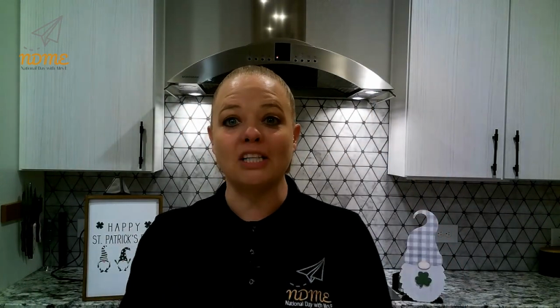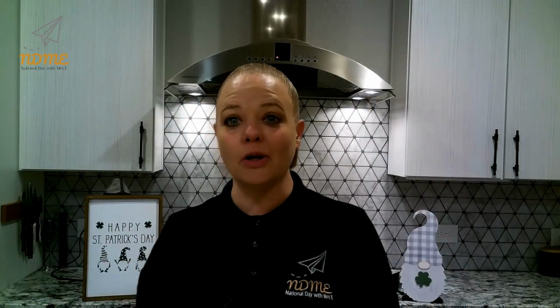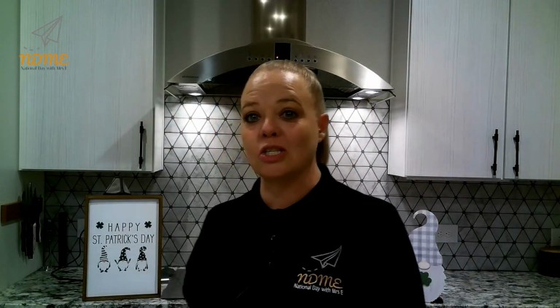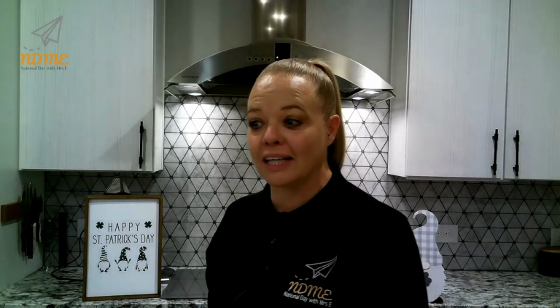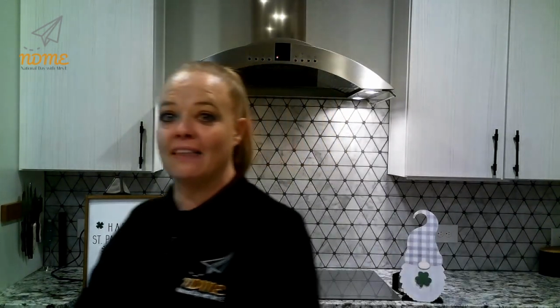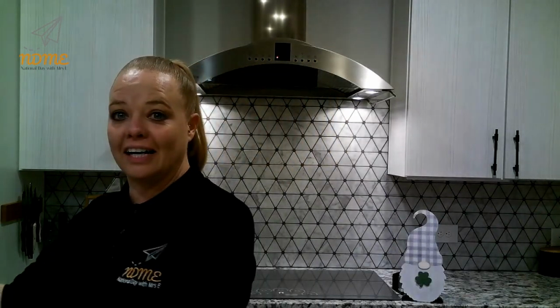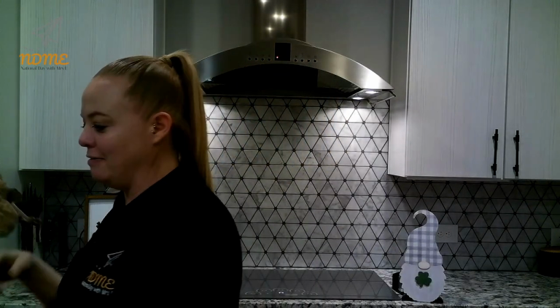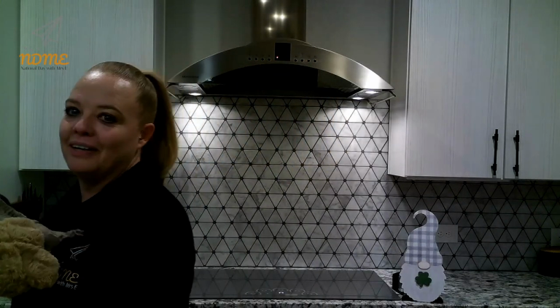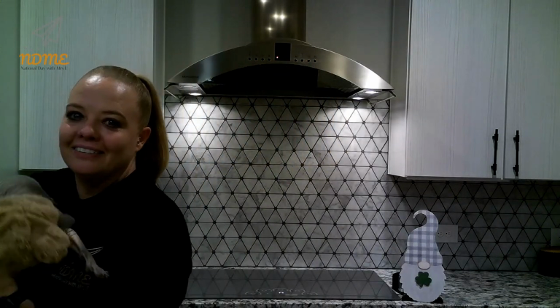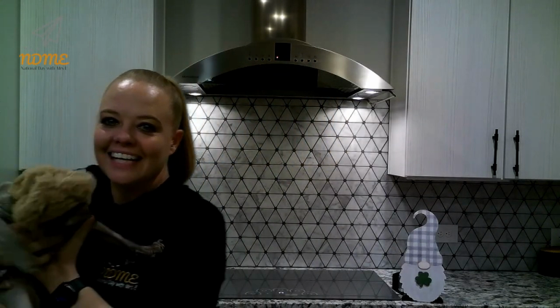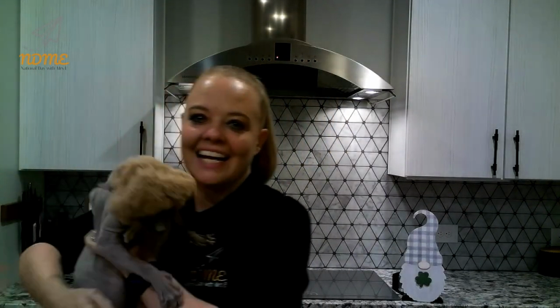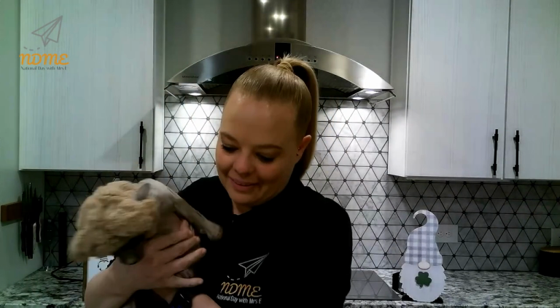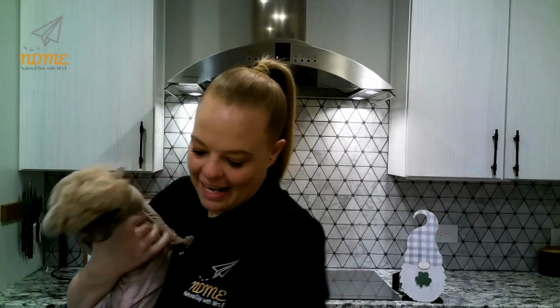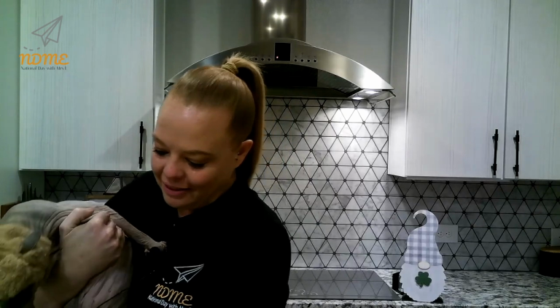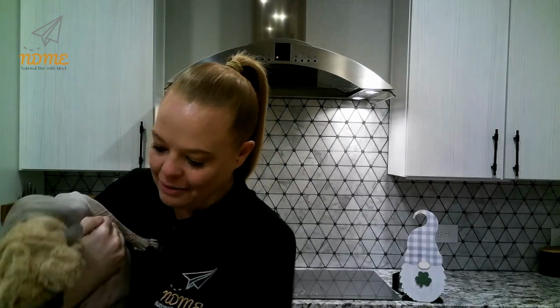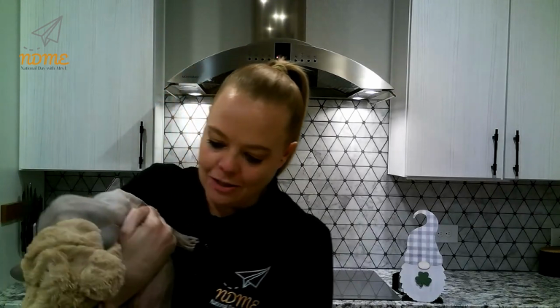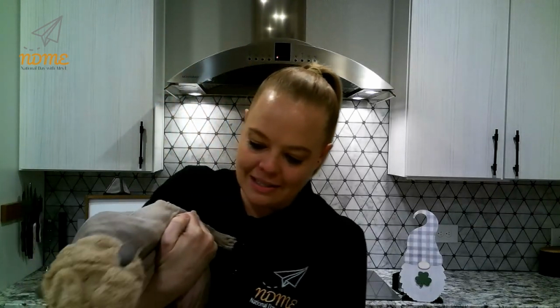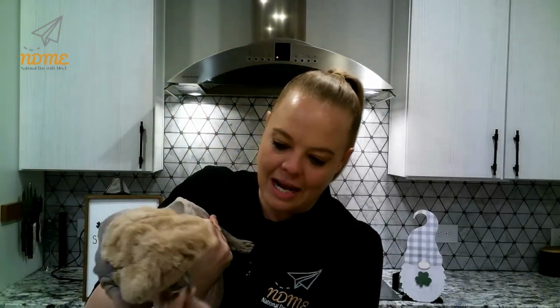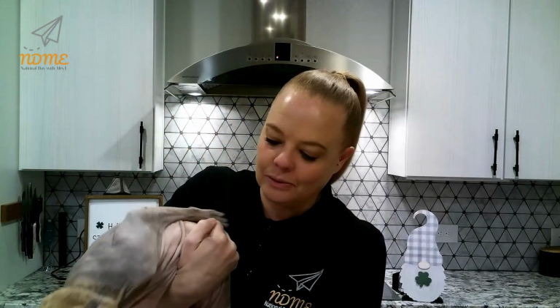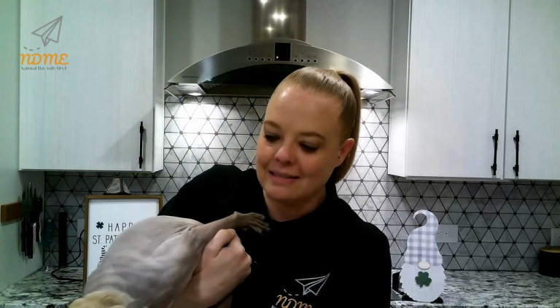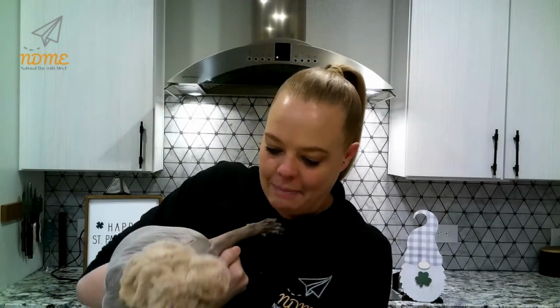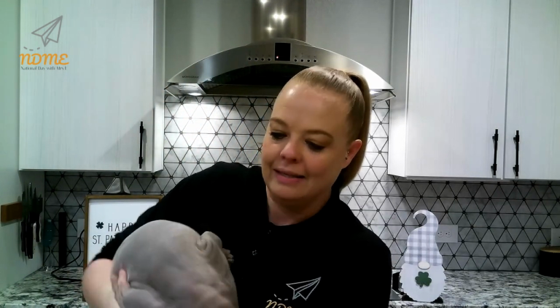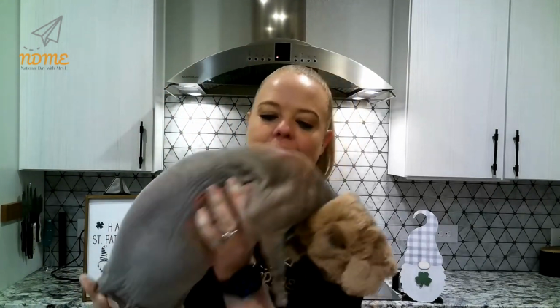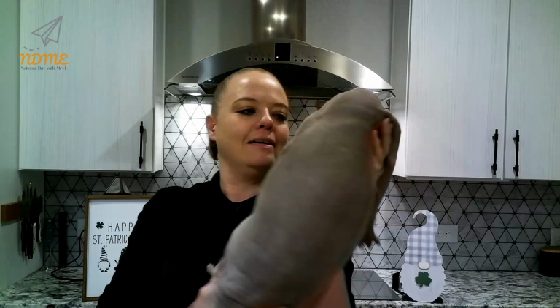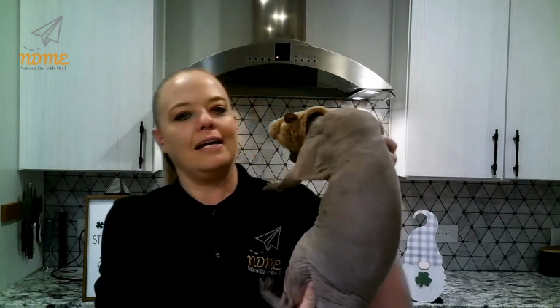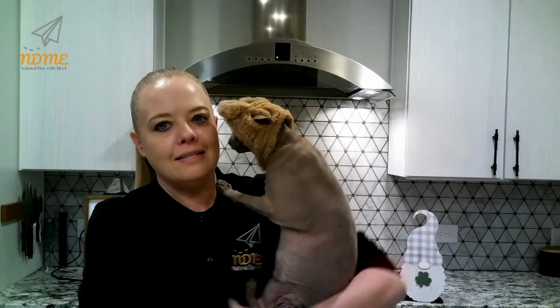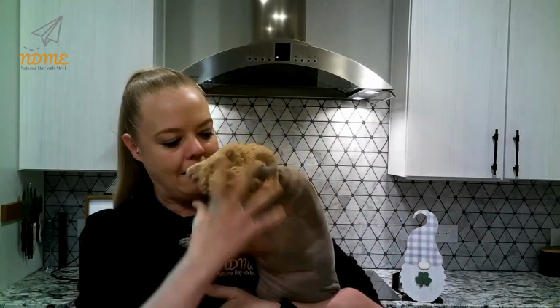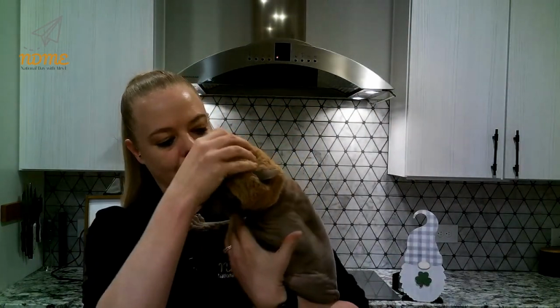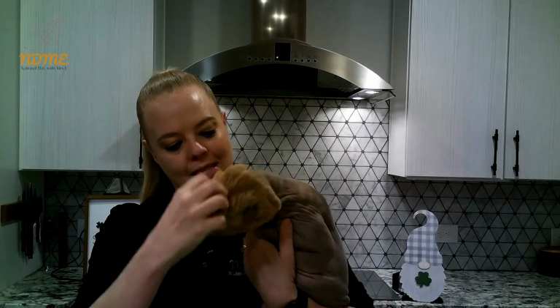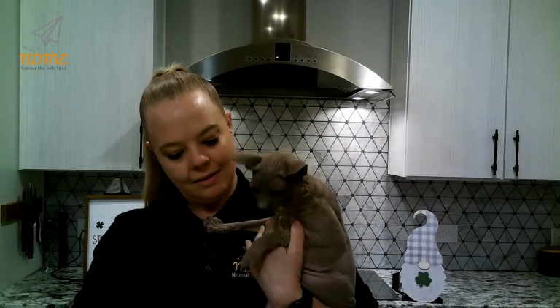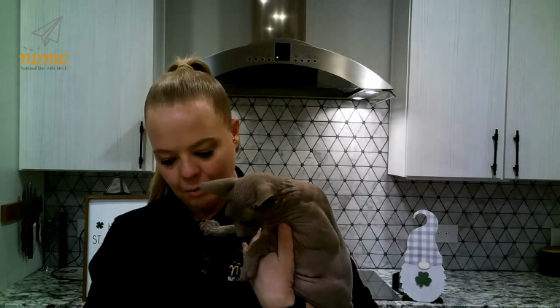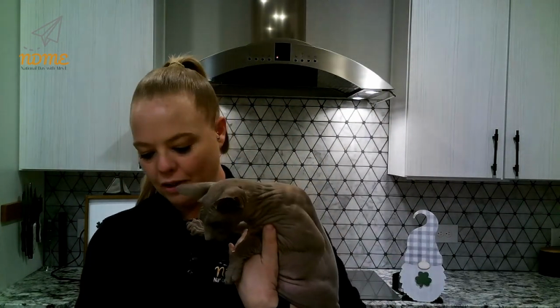But you know who looks super cute in their earmuffs? And I look really cute when I'm eating treats because I'm much happier. He is not happy. All right, let's take the hat off. There — no more earmuffs for you.